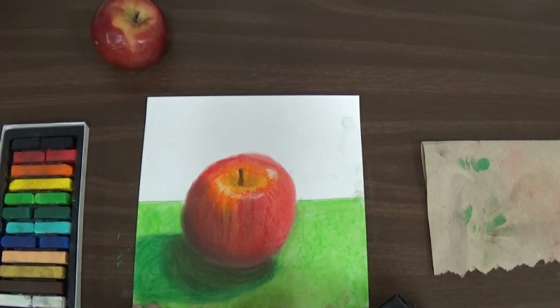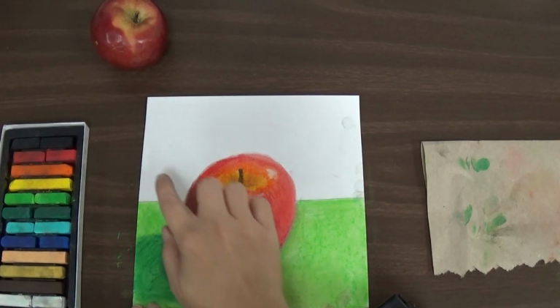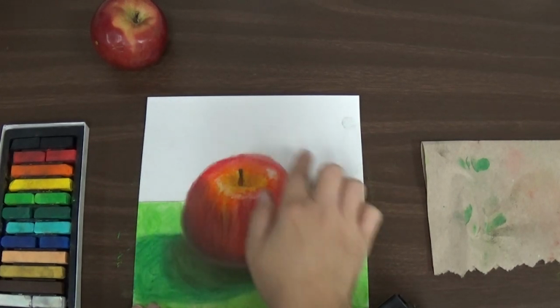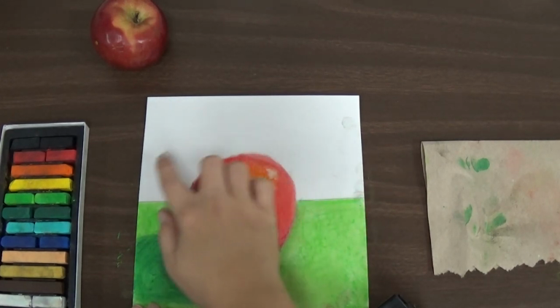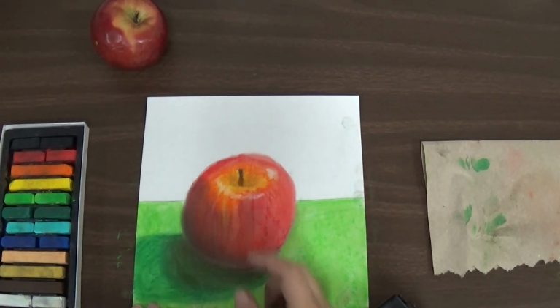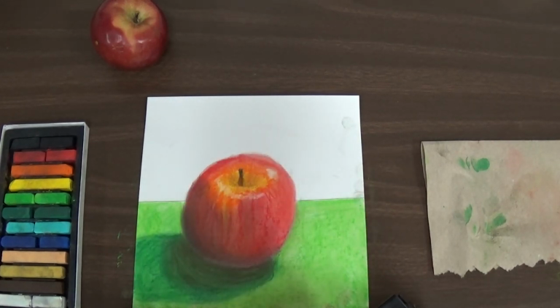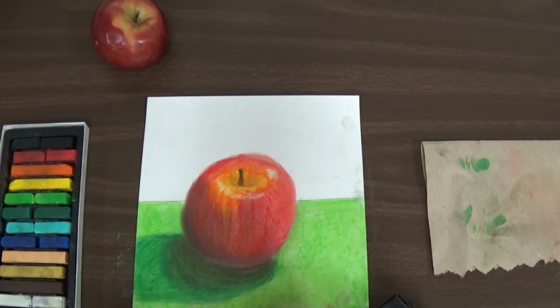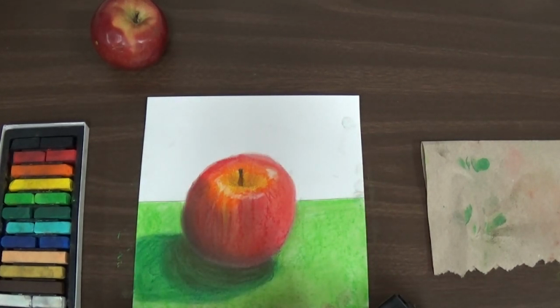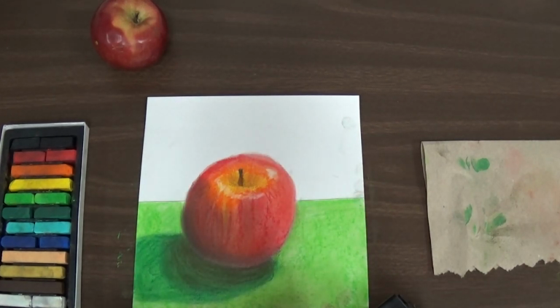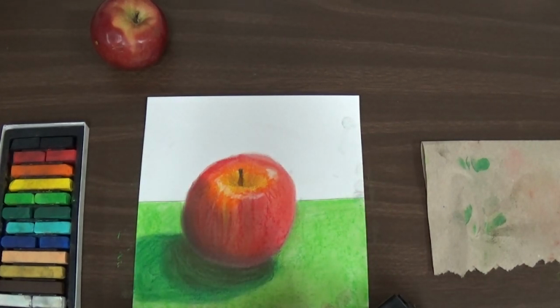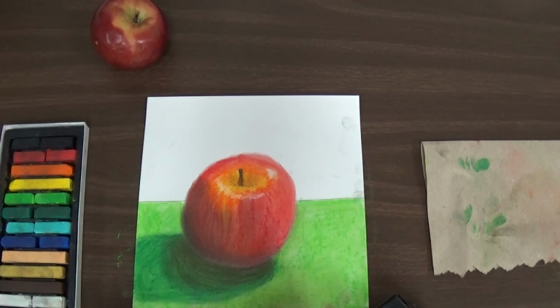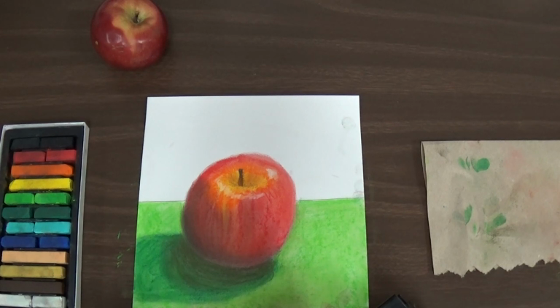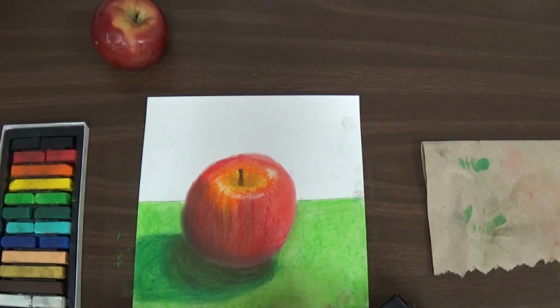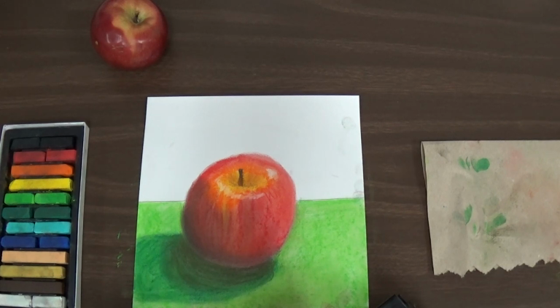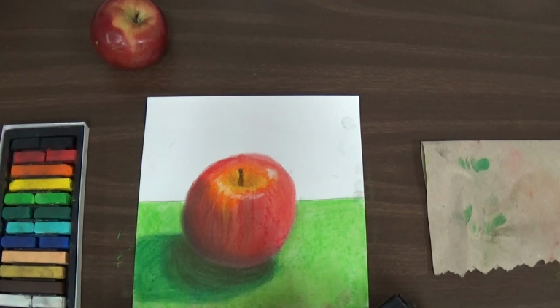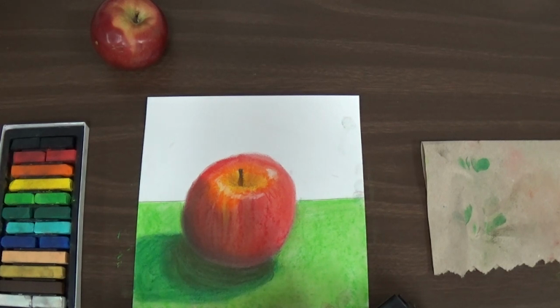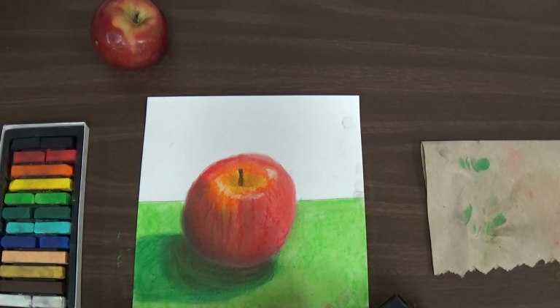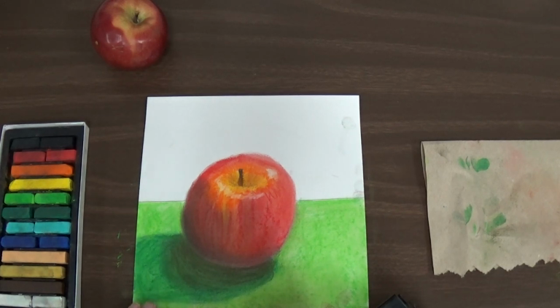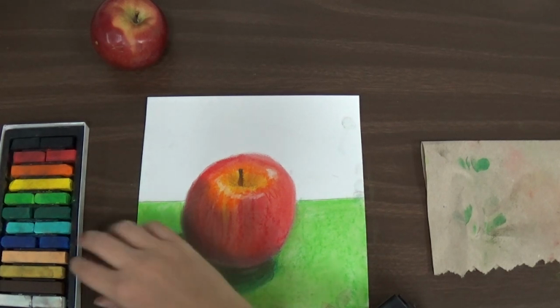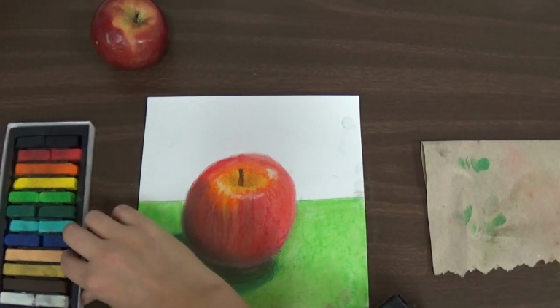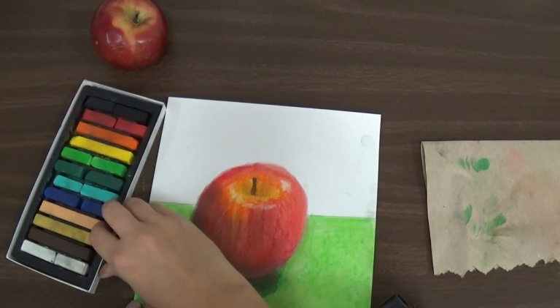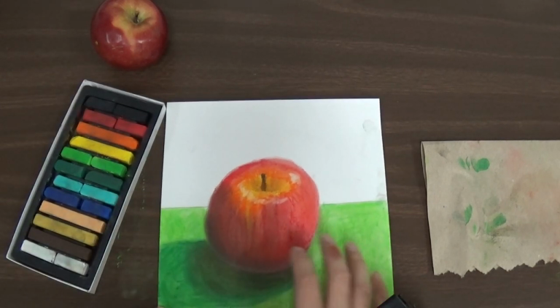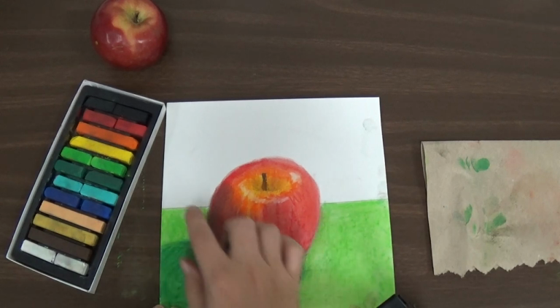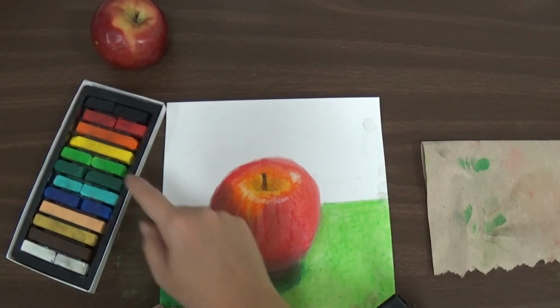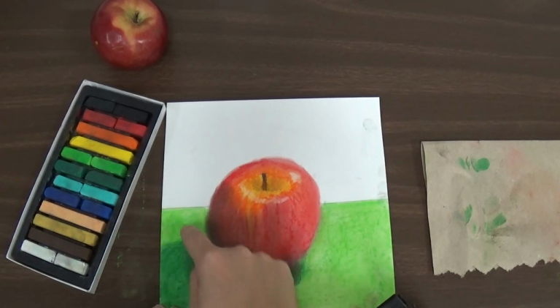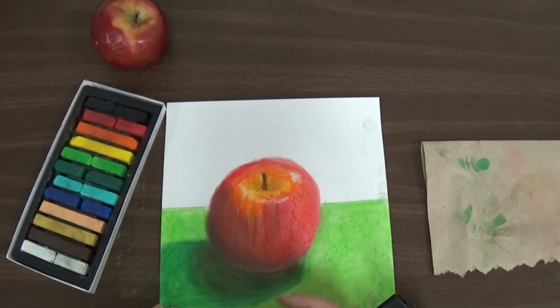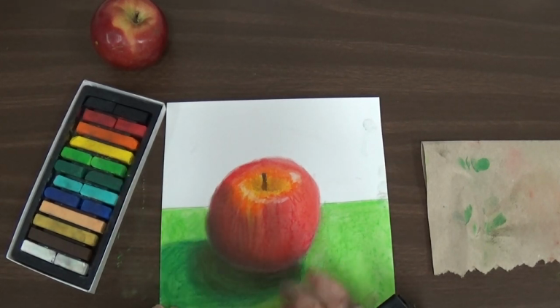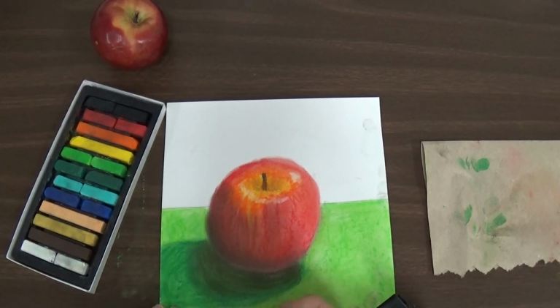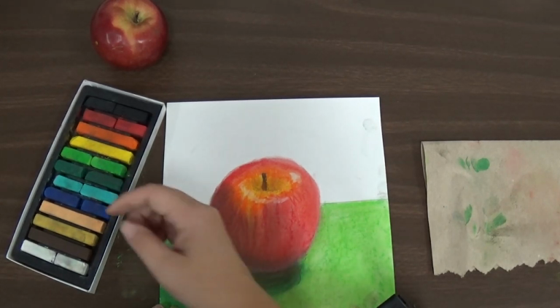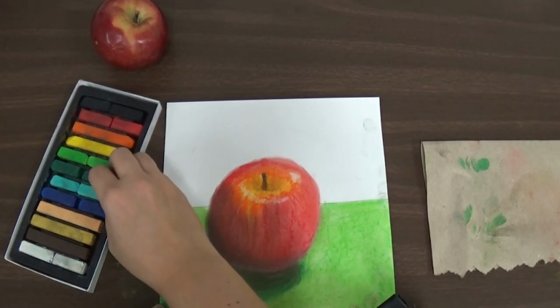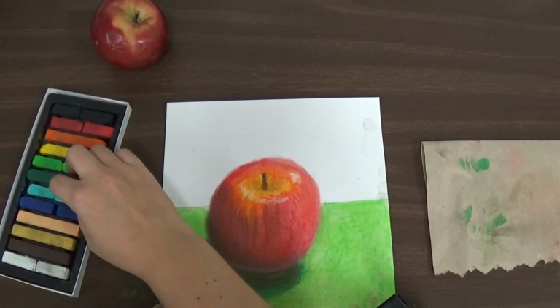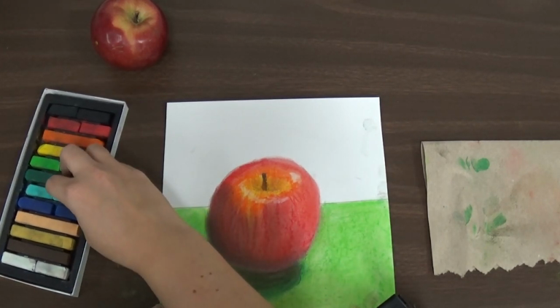Next thing we're going to do is color in the background. For the background, I want you to choose a cool color. I don't want to choose green because I already have a green table. I think I'm going to use blue.